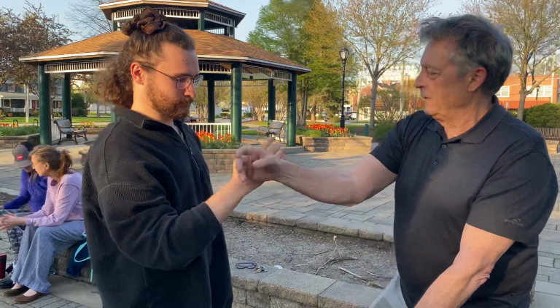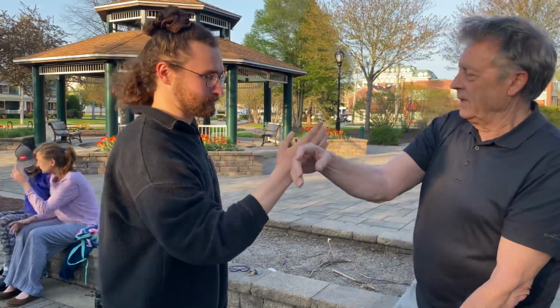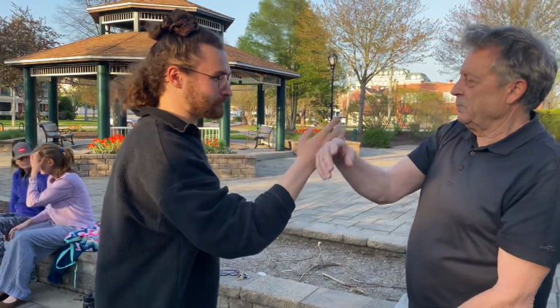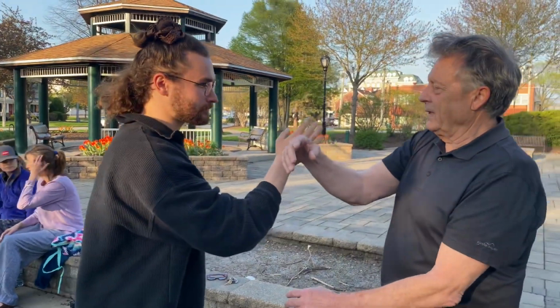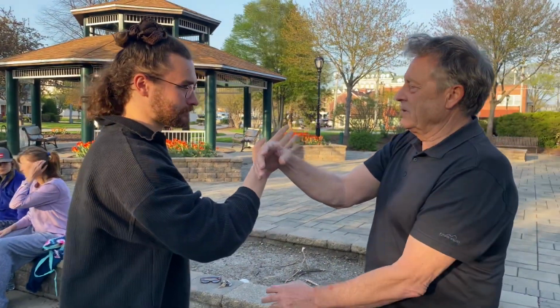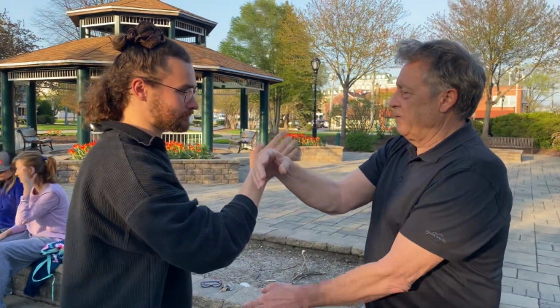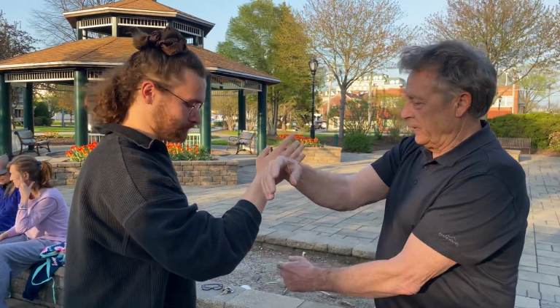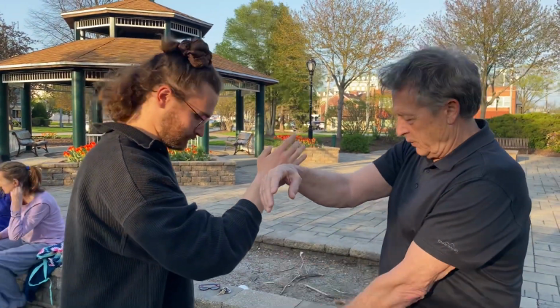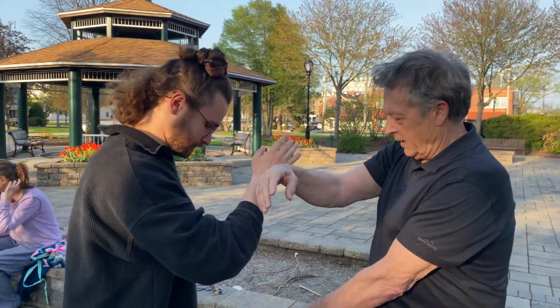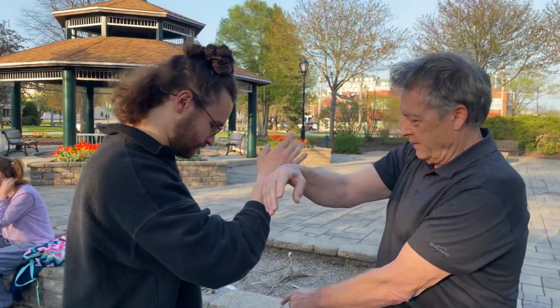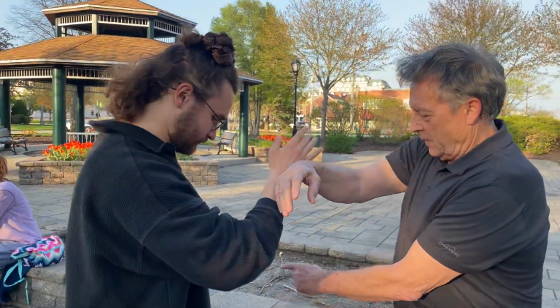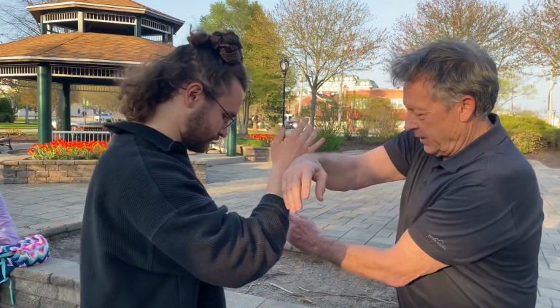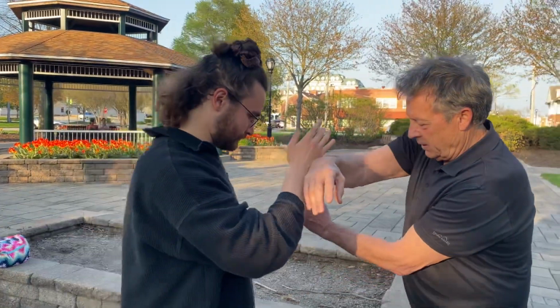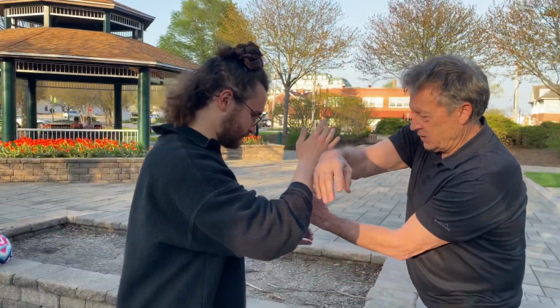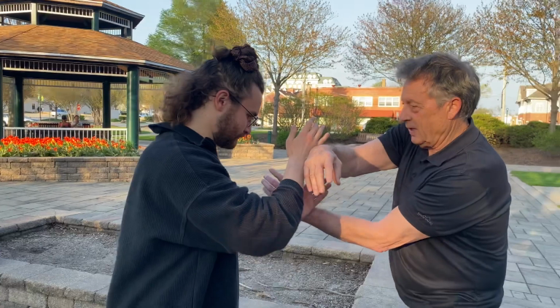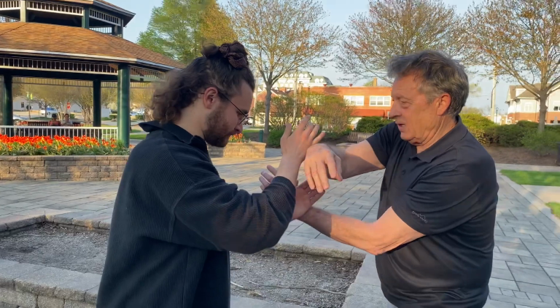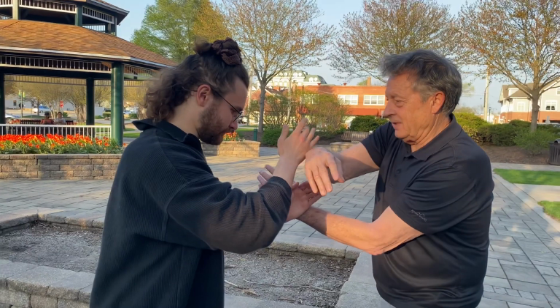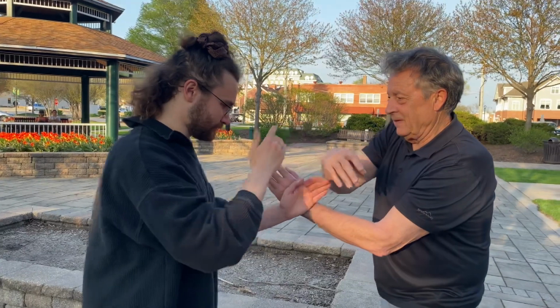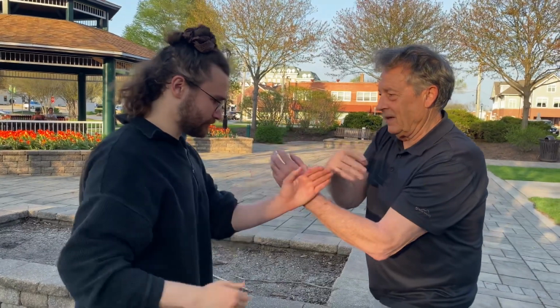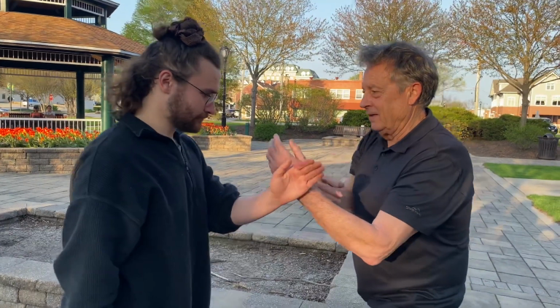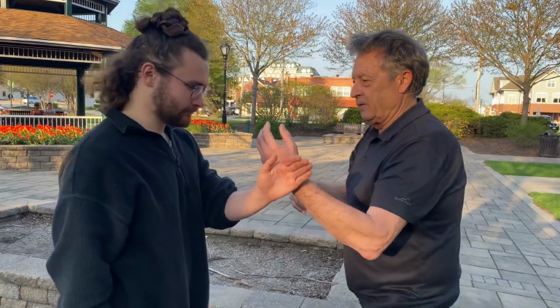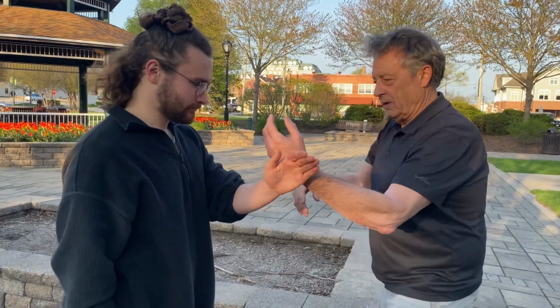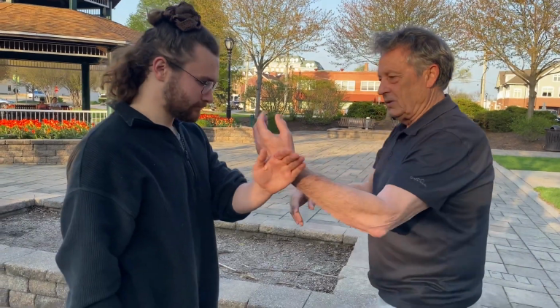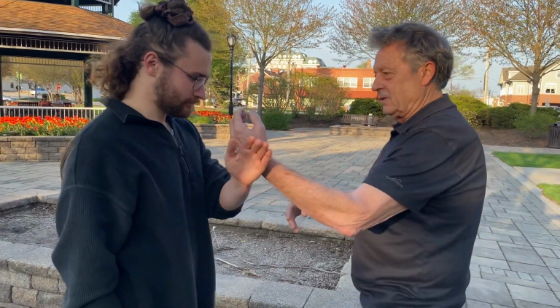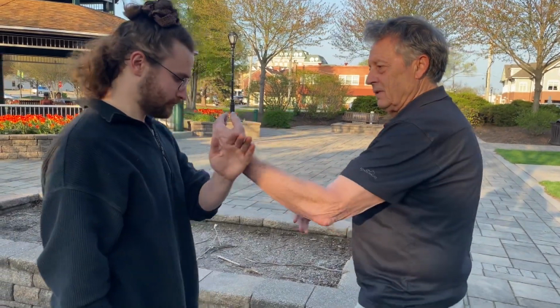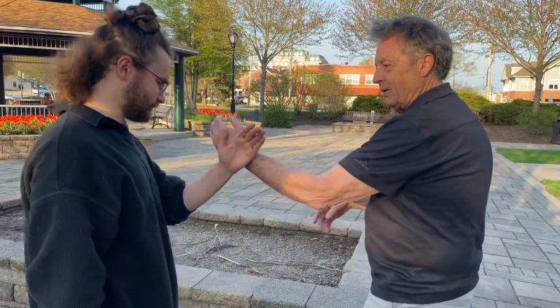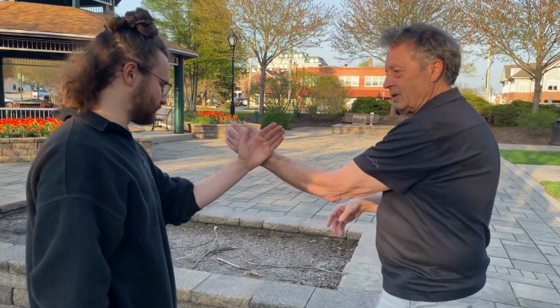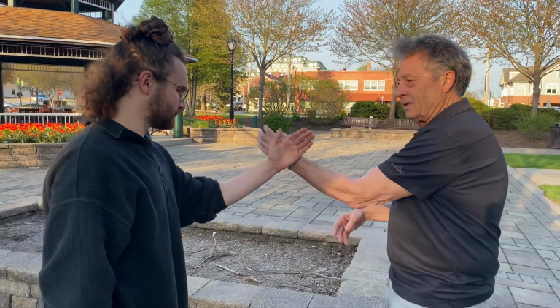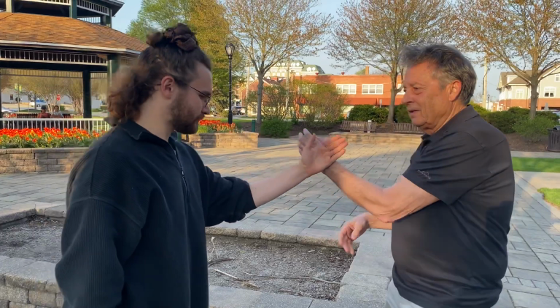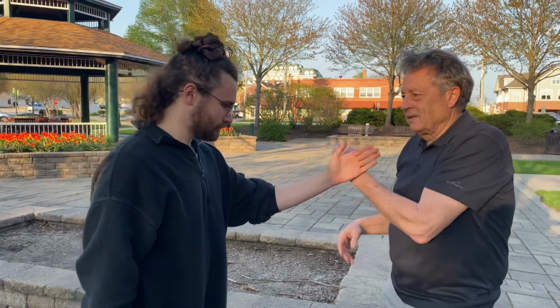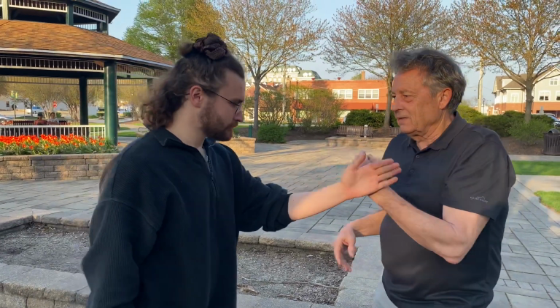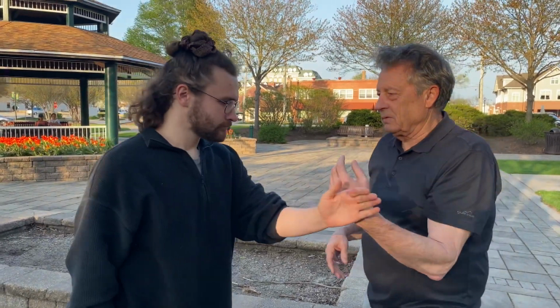Now, at this point right now, I want you to step forward with this leg, and we're going to switch to the other side, and from here we adjust, and now we do it this way.